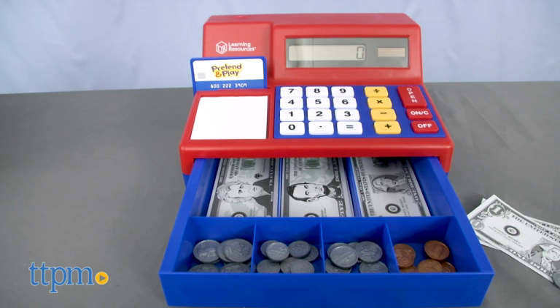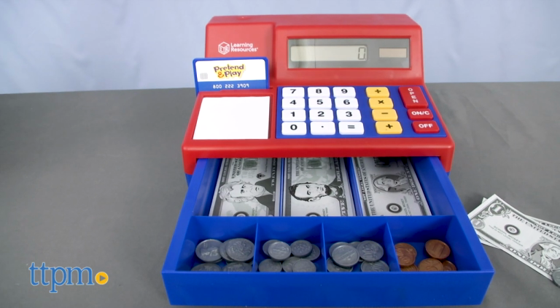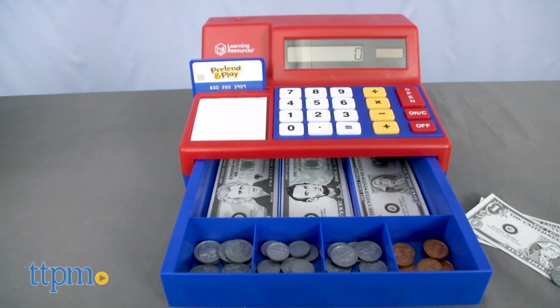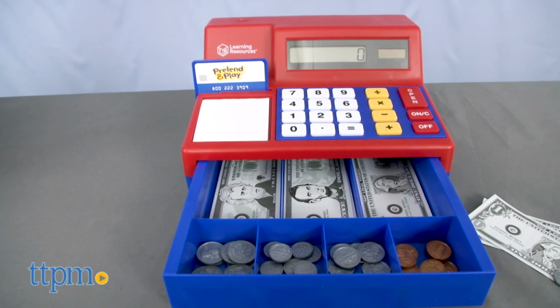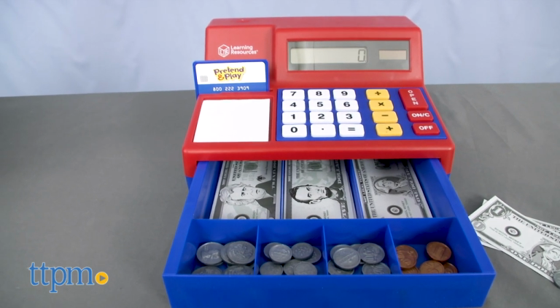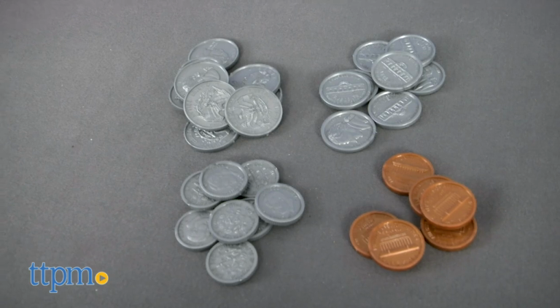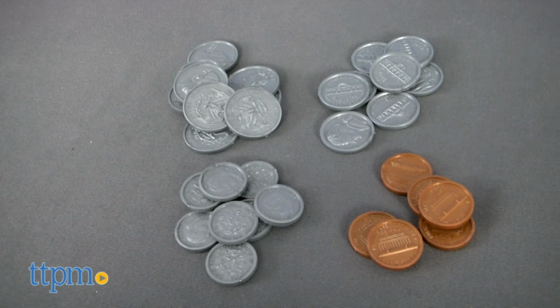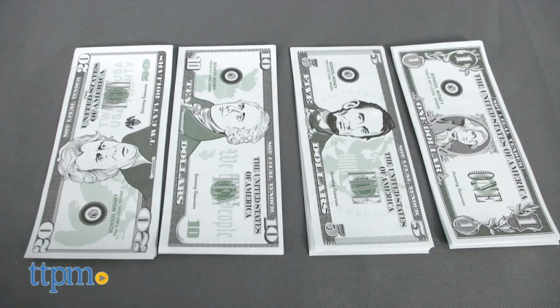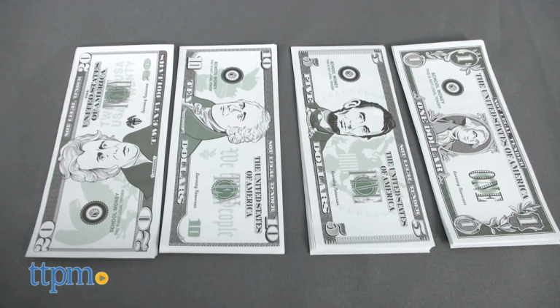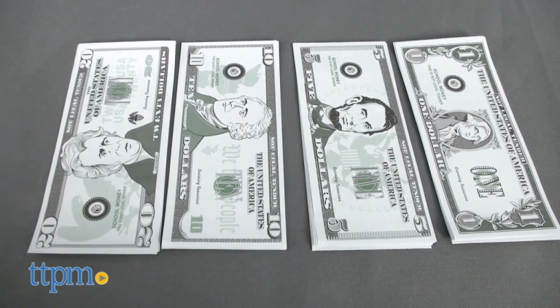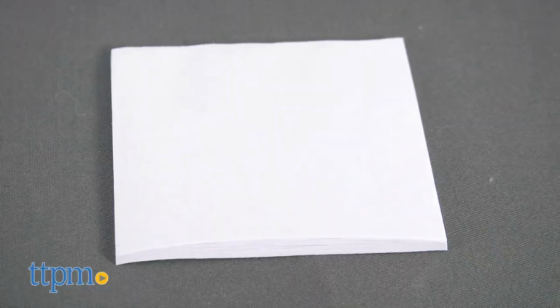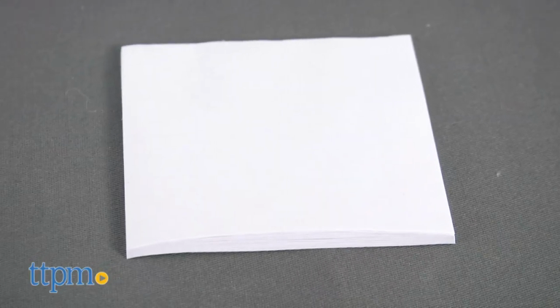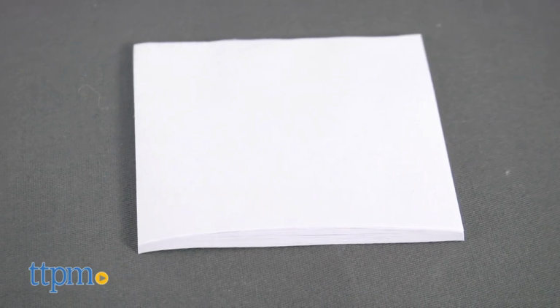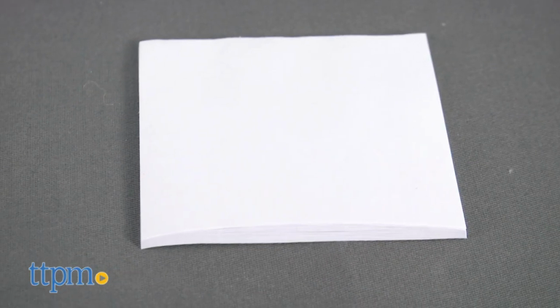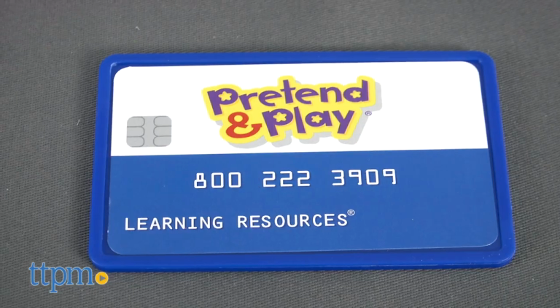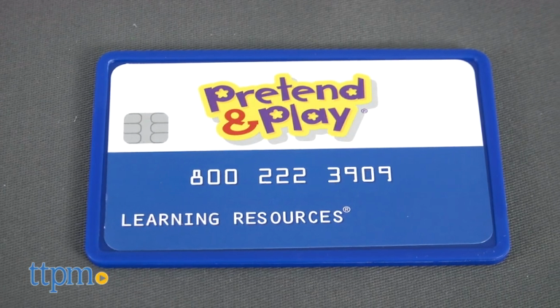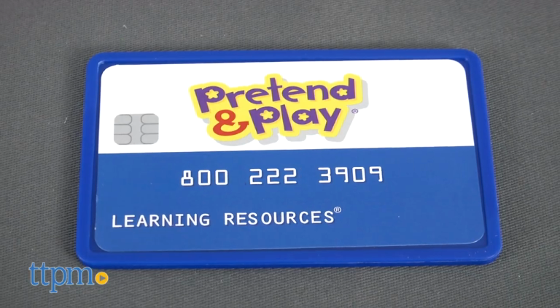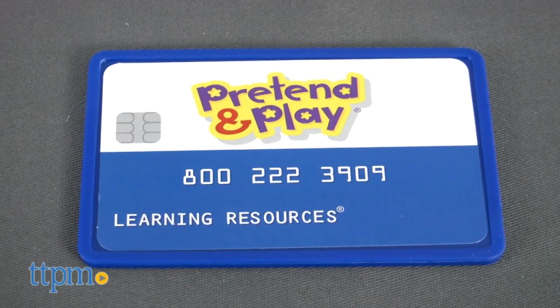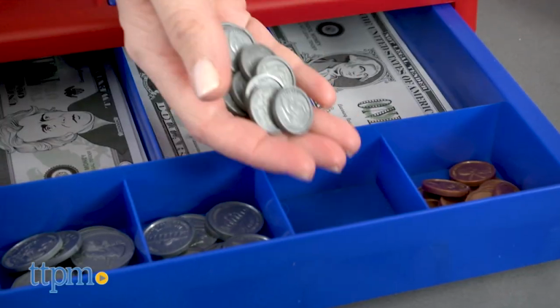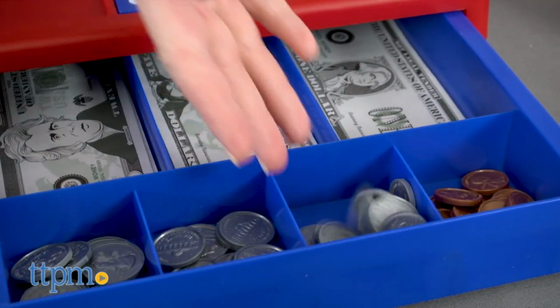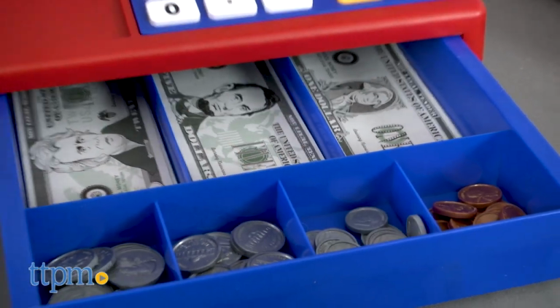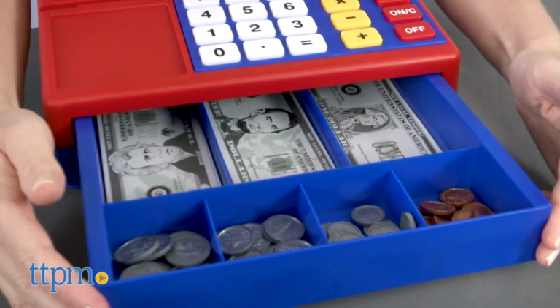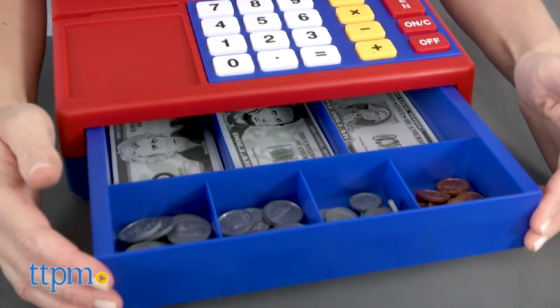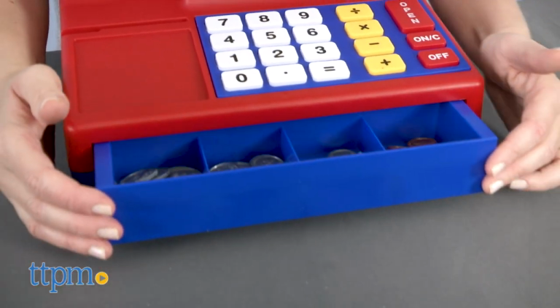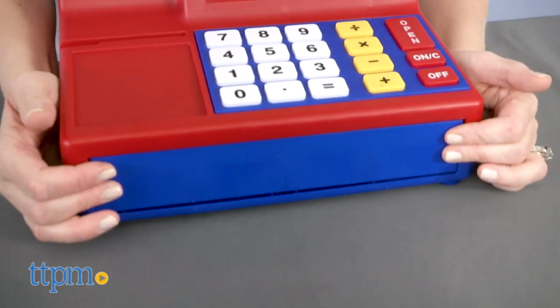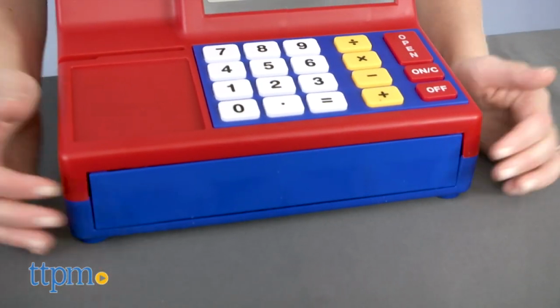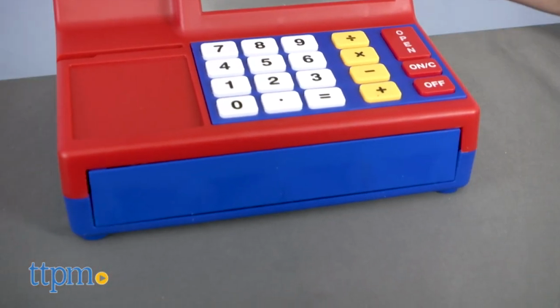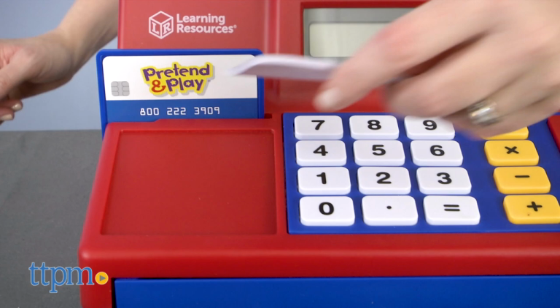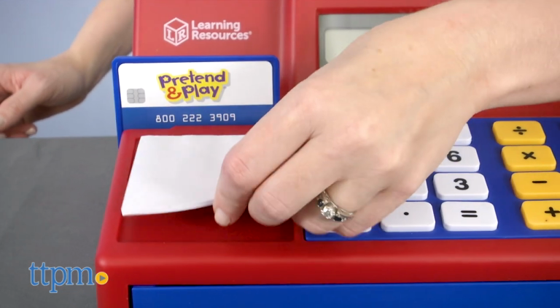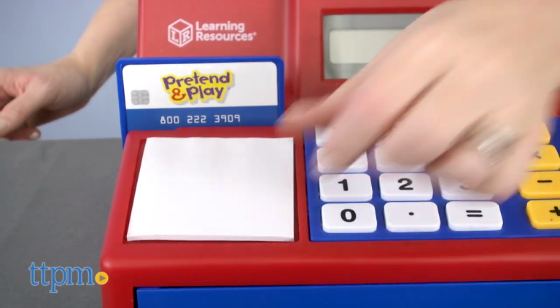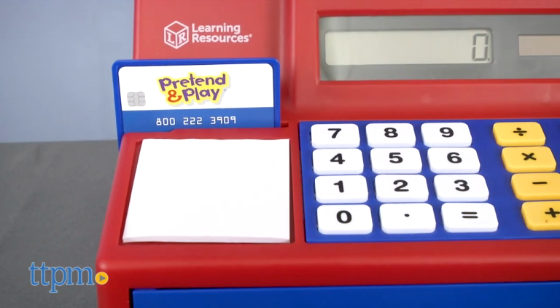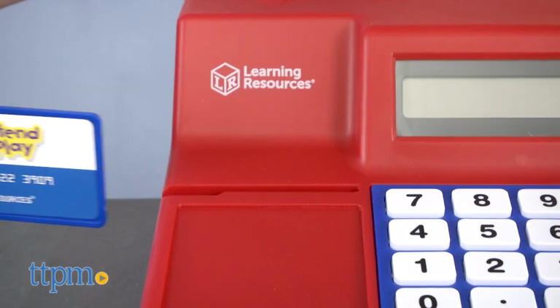With a 73-piece set, you get 40 plastic coins and 30 playbills, plus a handy notepad and play credit card. There is storage for the money inside the cash register drawer and storage on top for the notepad and credit card.